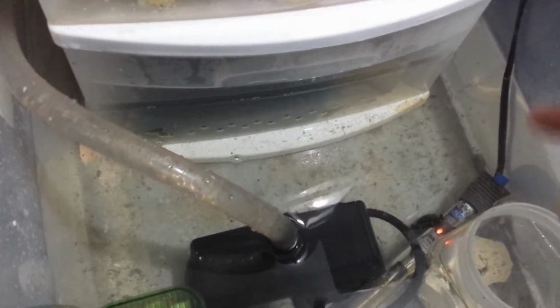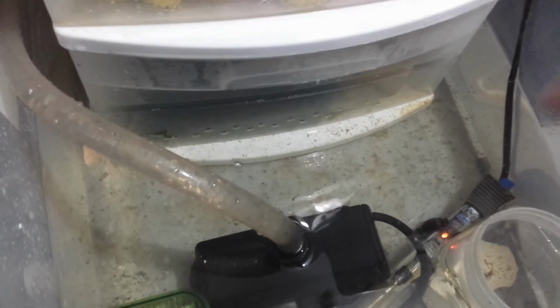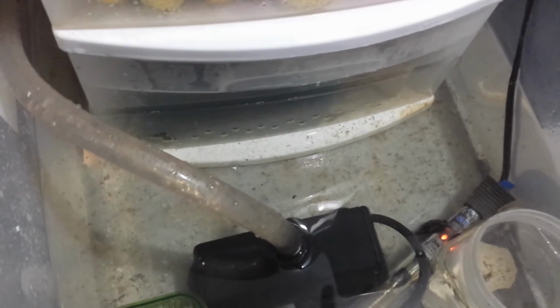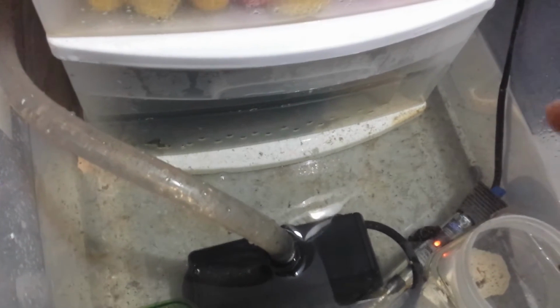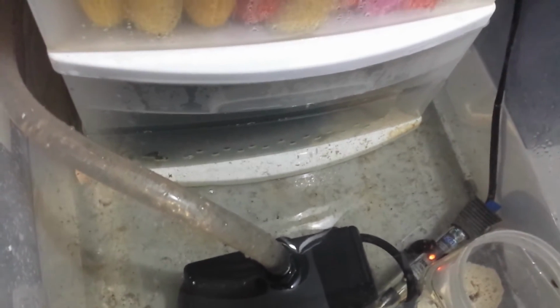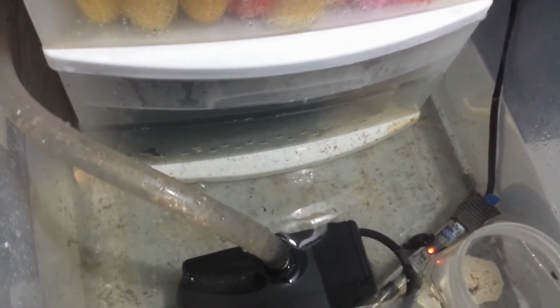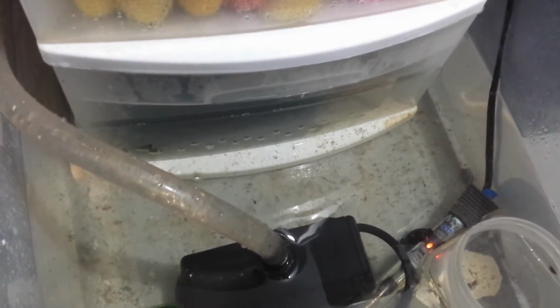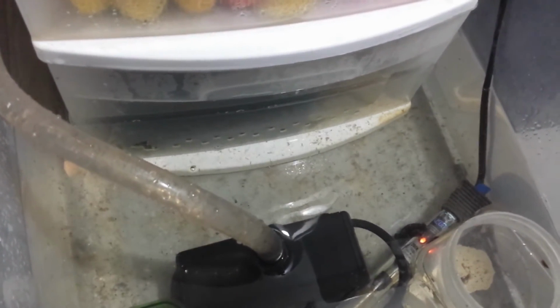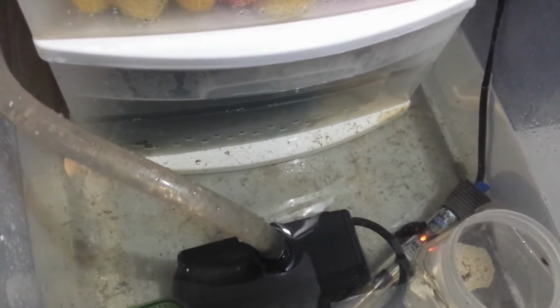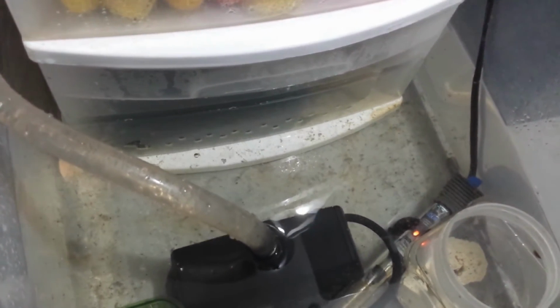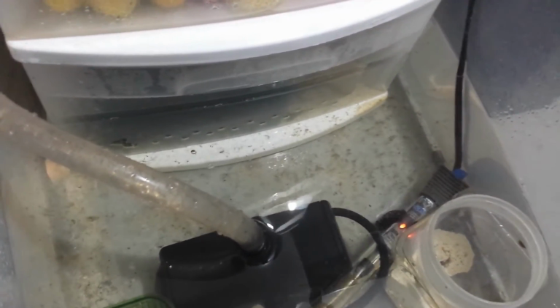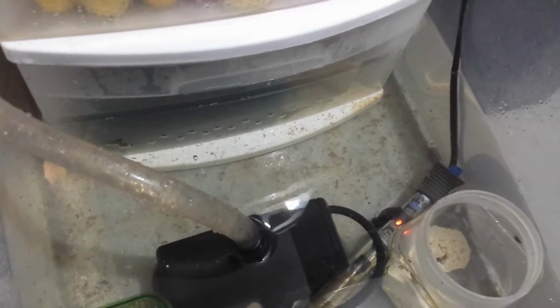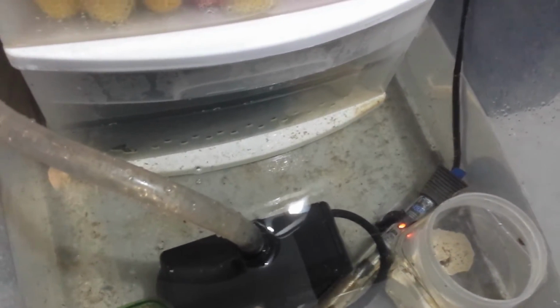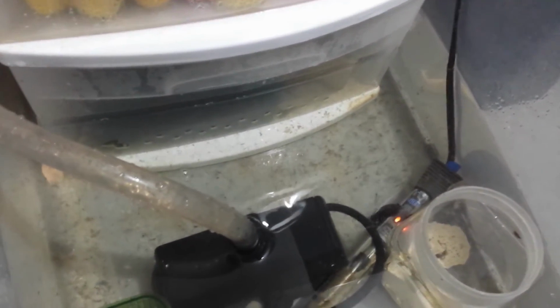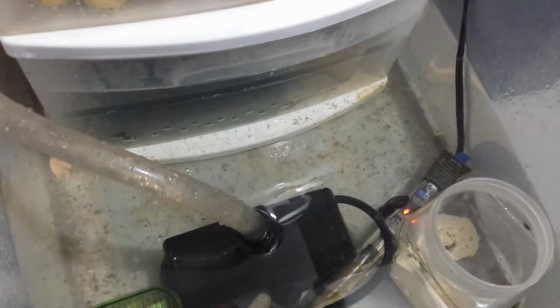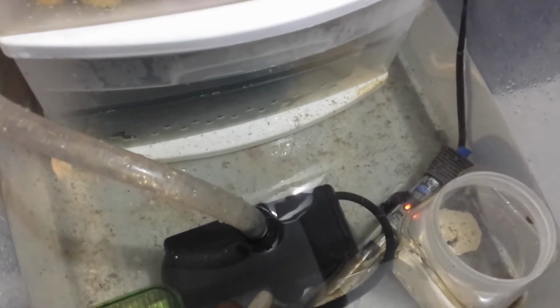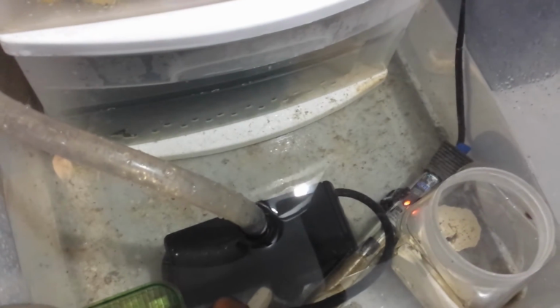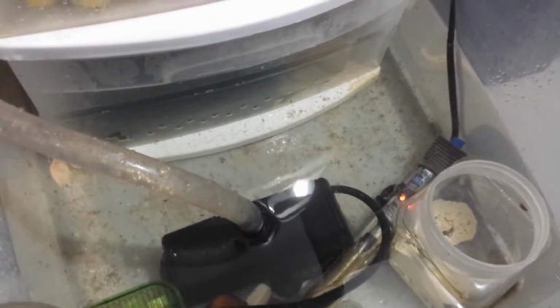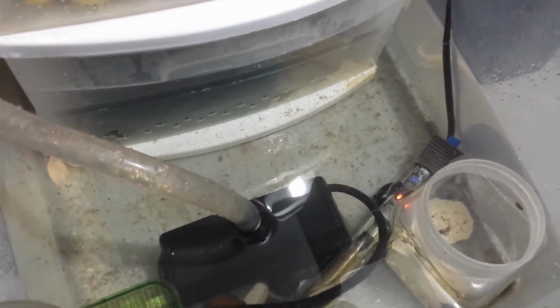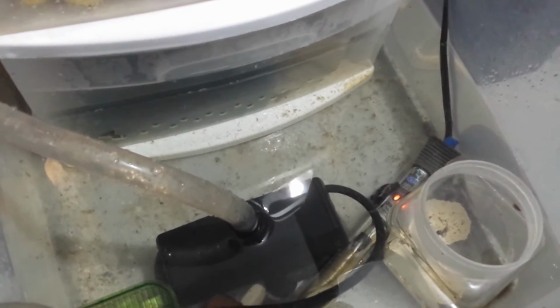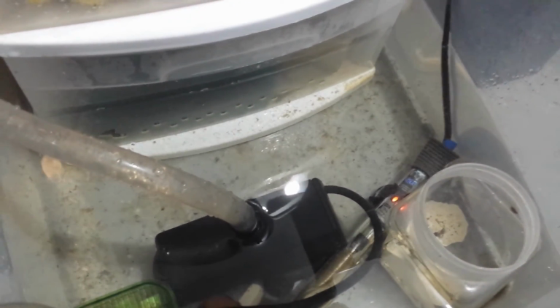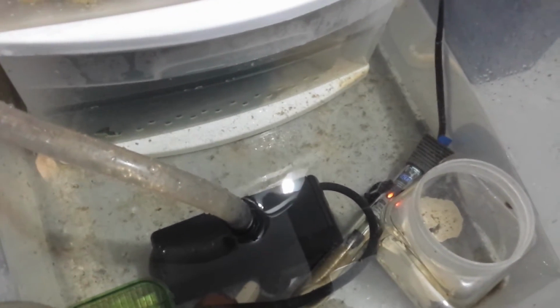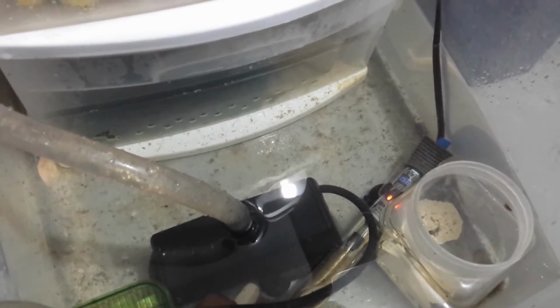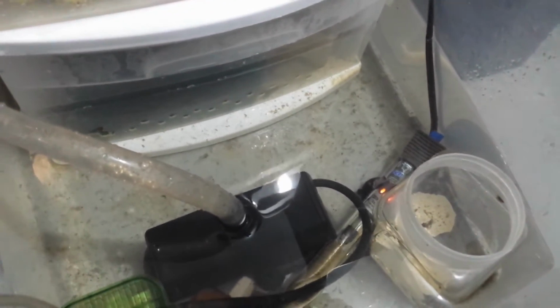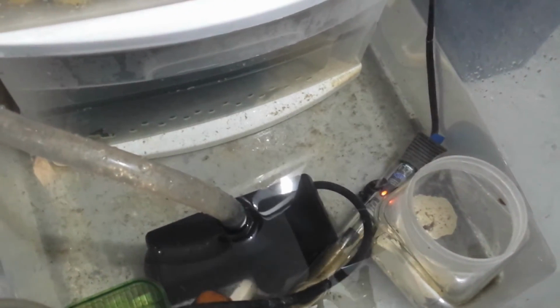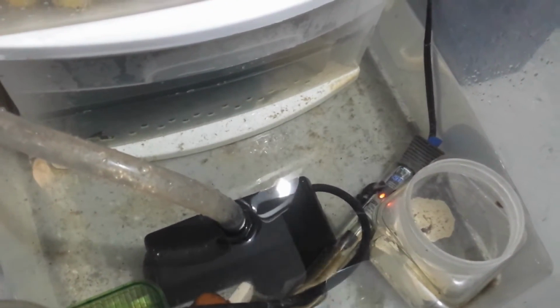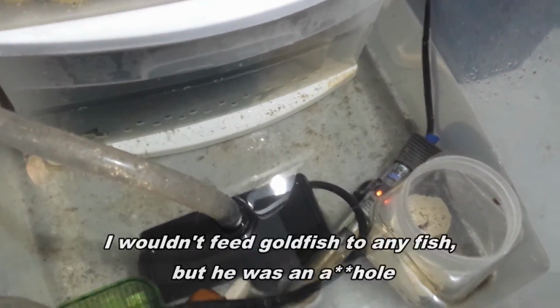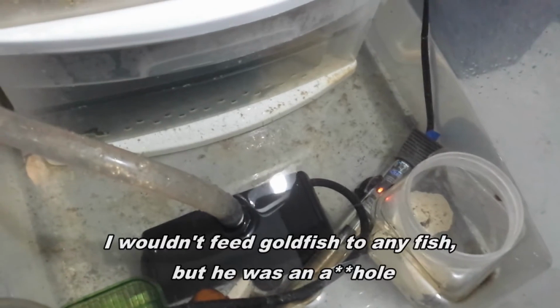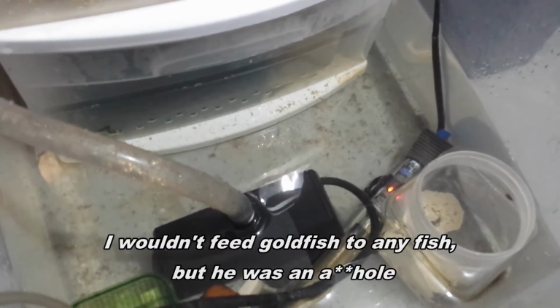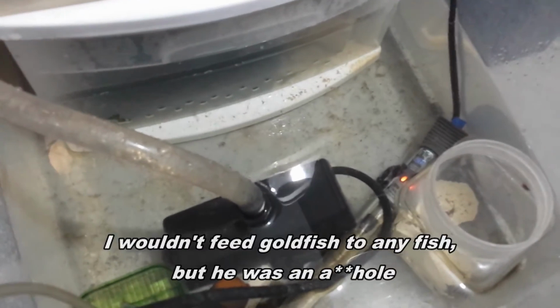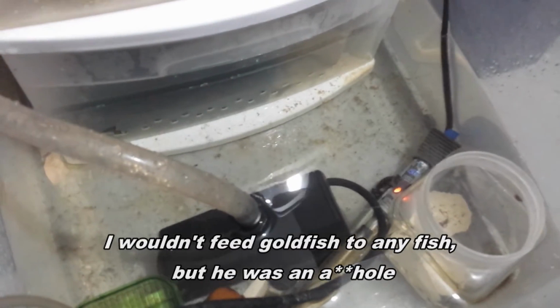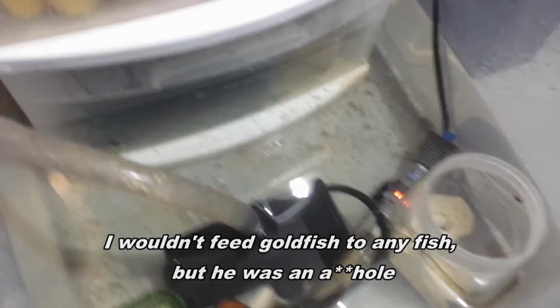There's actually a goldfish that lives in here — he's the sump fish. He was picking on Klaus, so he had to go somewhere. My girlfriend wouldn't let me put him with the piranhas, so he went in the sump. It's the only place he can go where he won't get murdered.